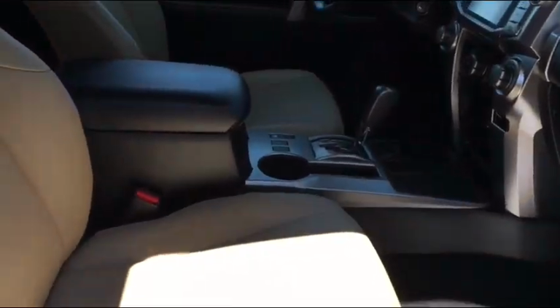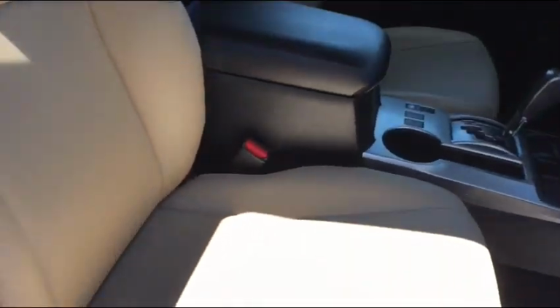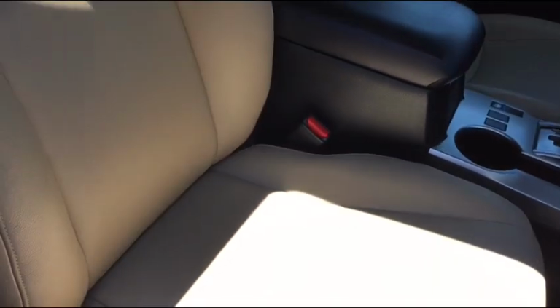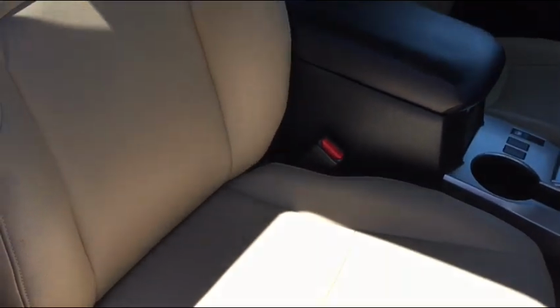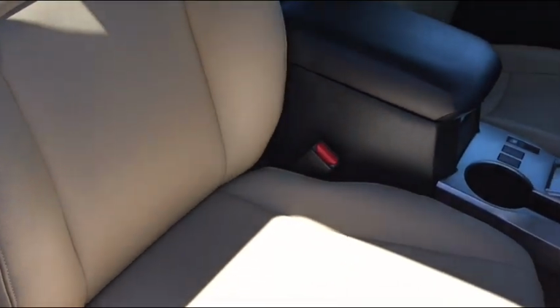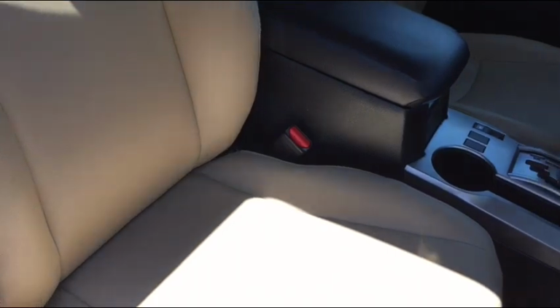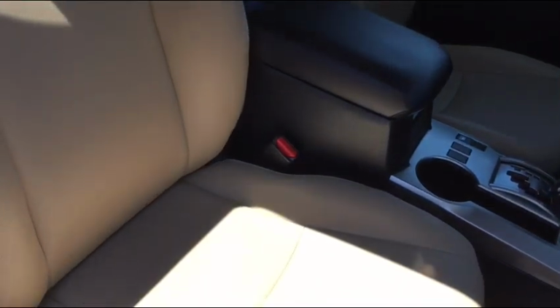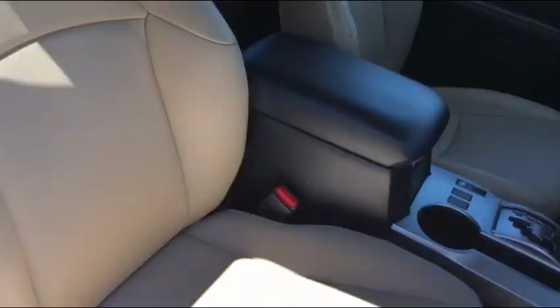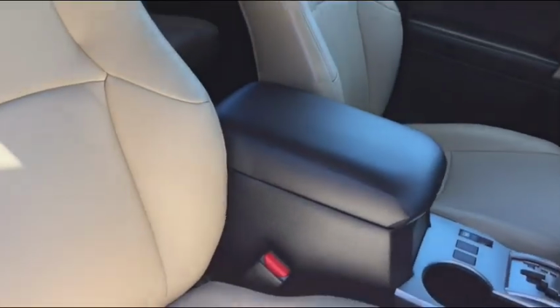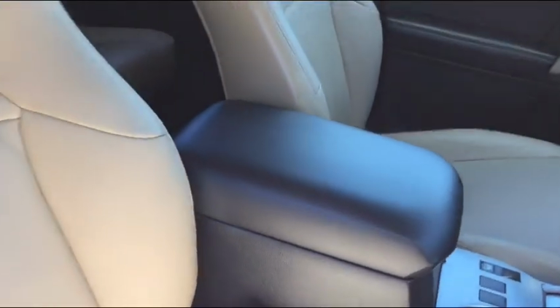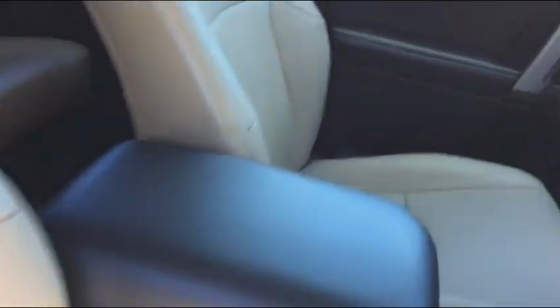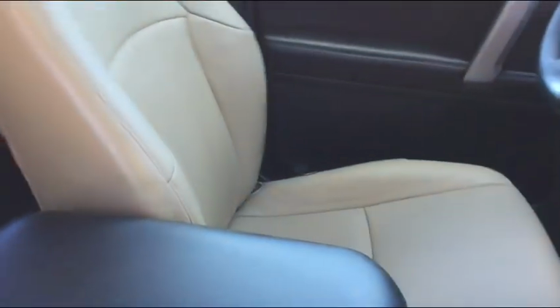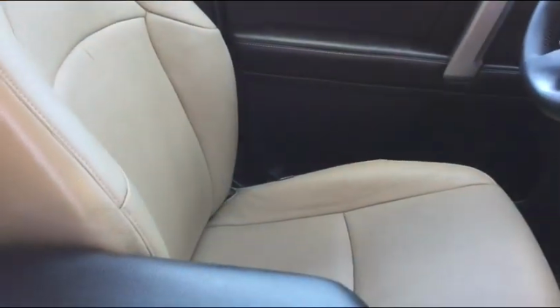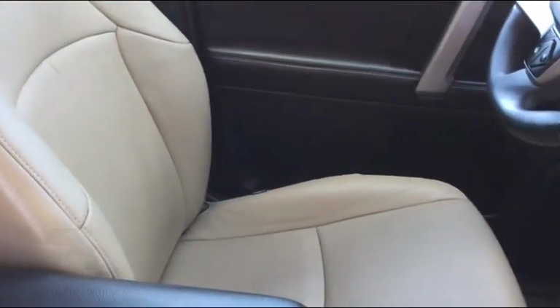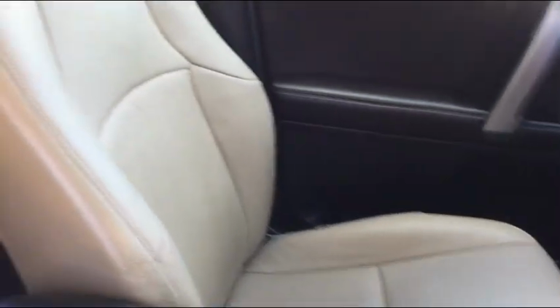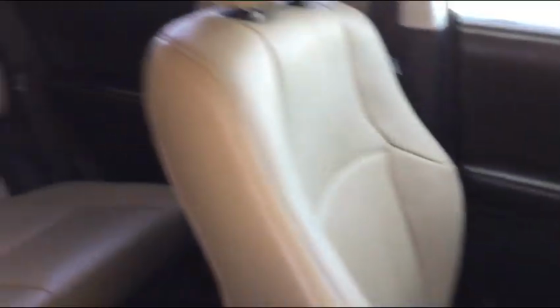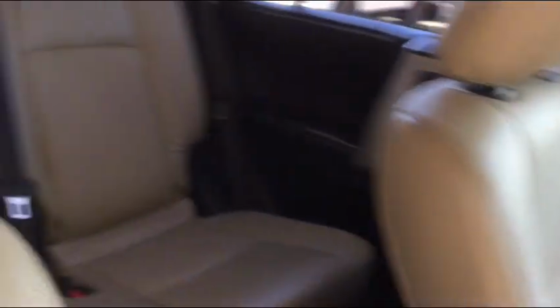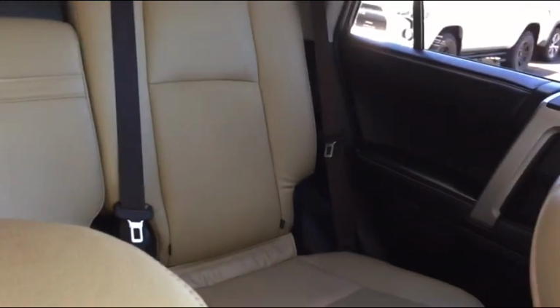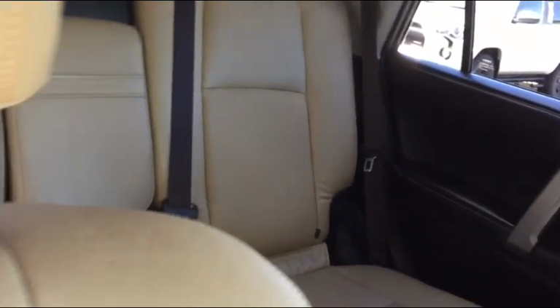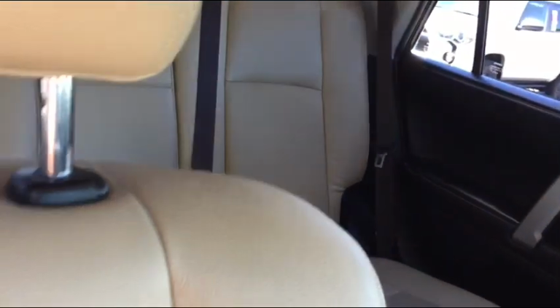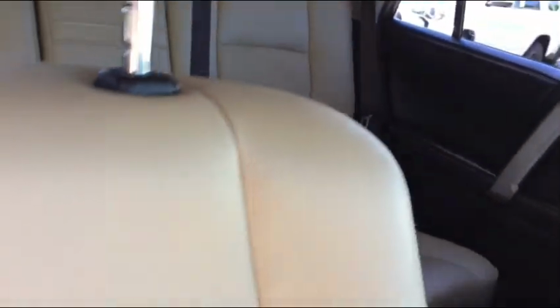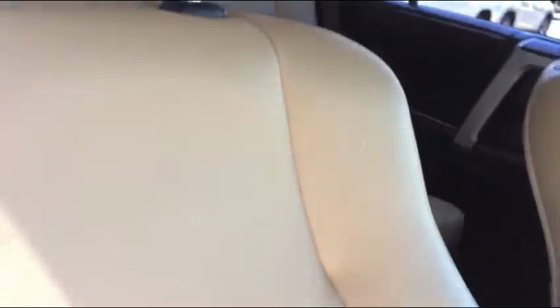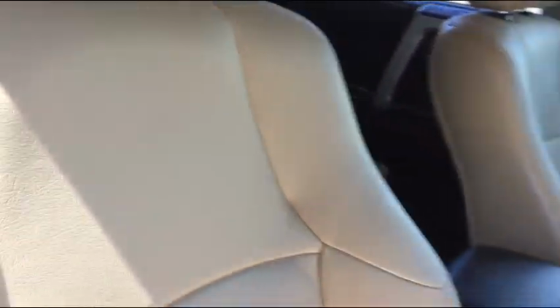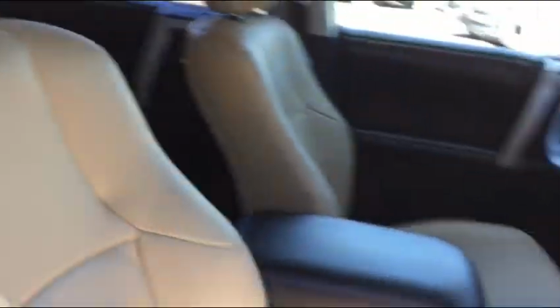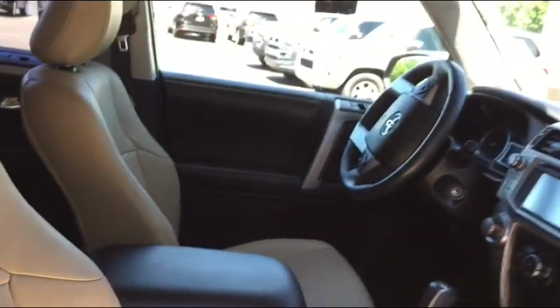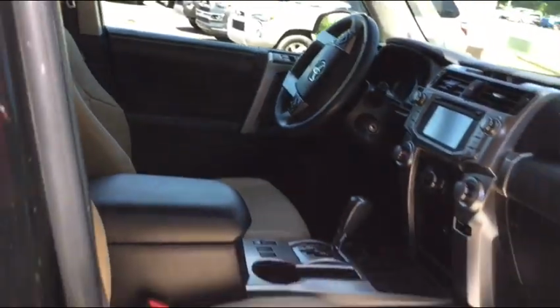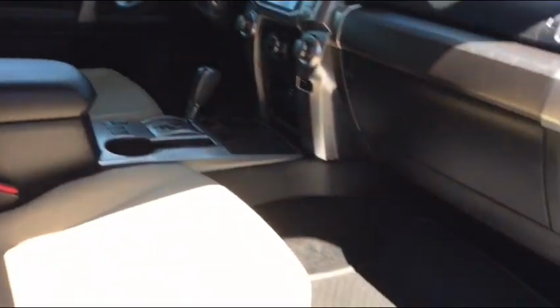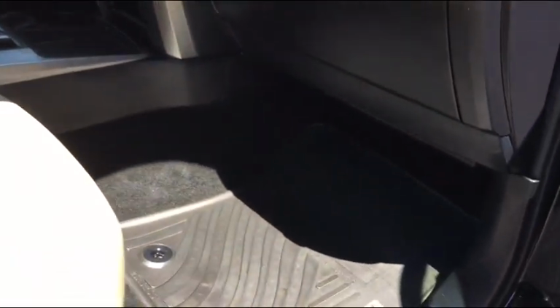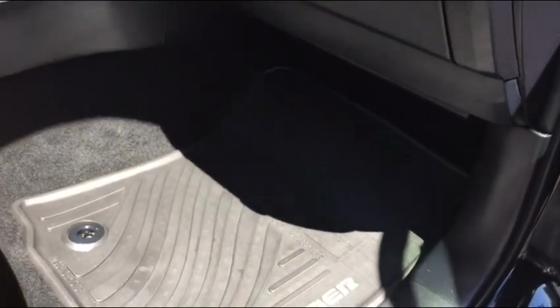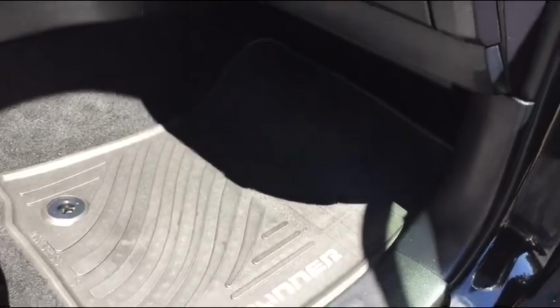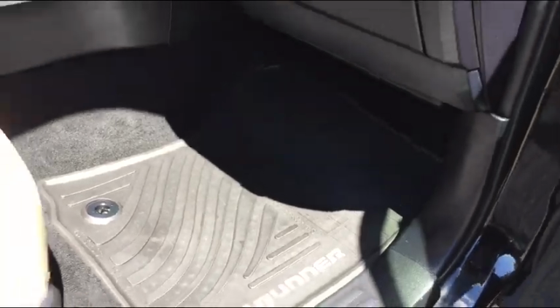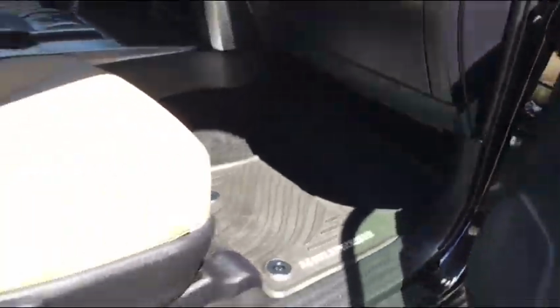Originally this had cloth seating — they went and added leather, and then they traded this in and got a Tundra. They're non-smokers. Let me come around to start it up. It has the all-weather 4Runner mats.